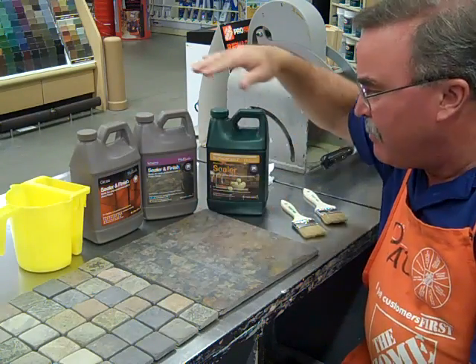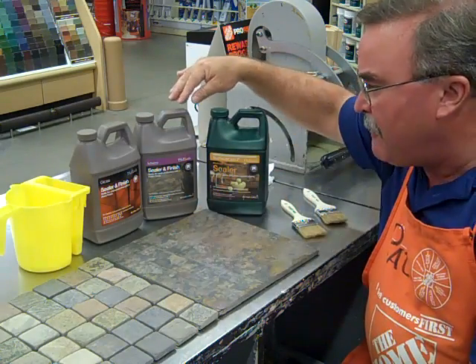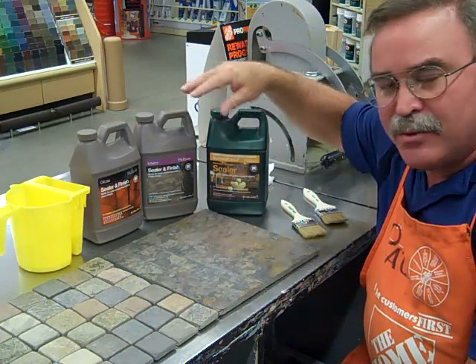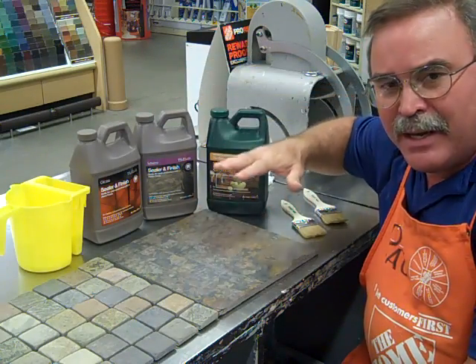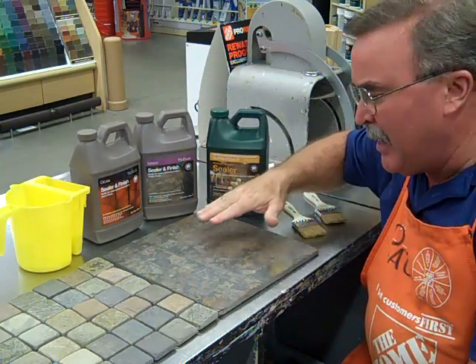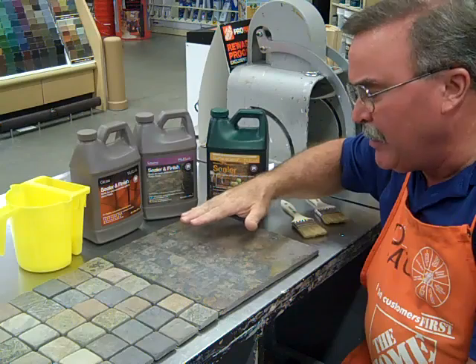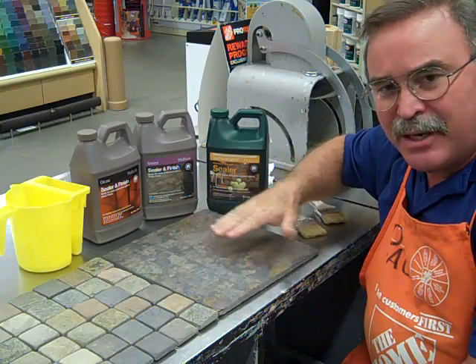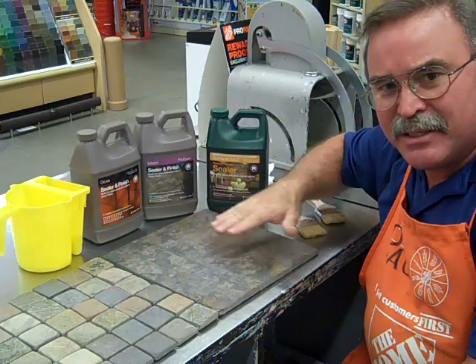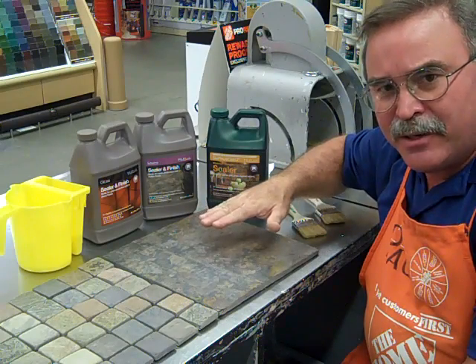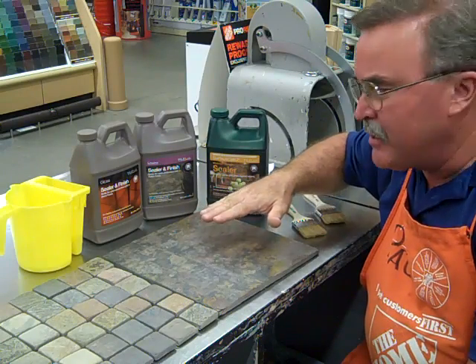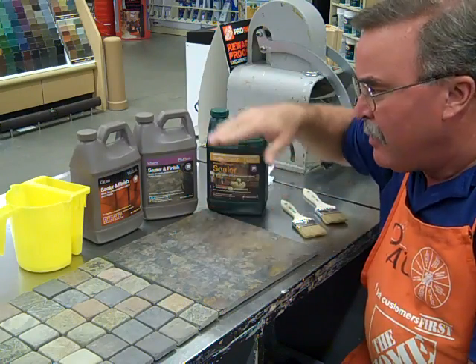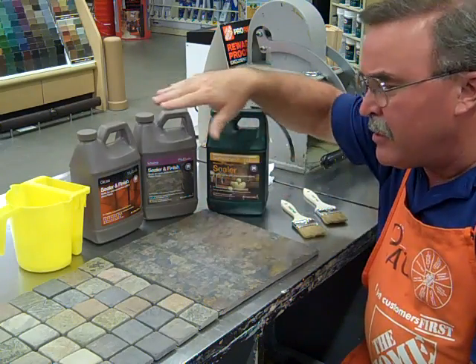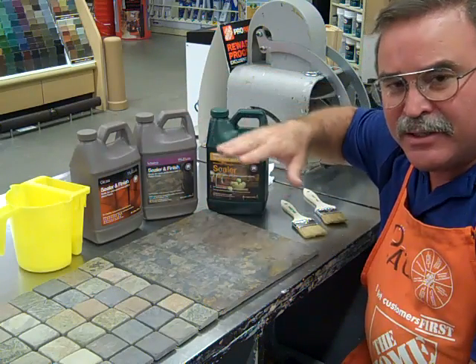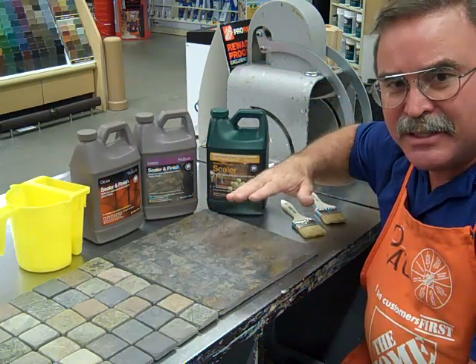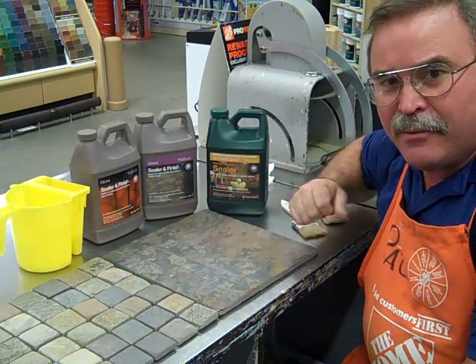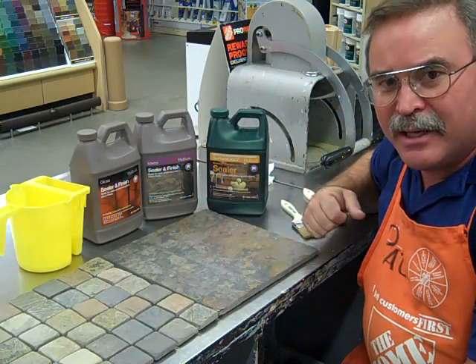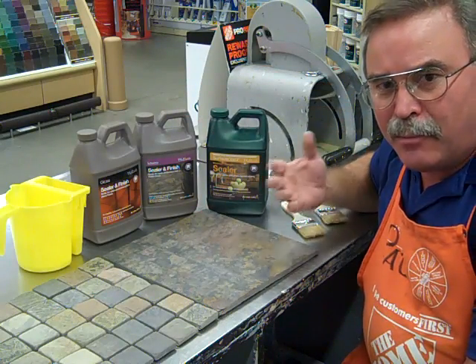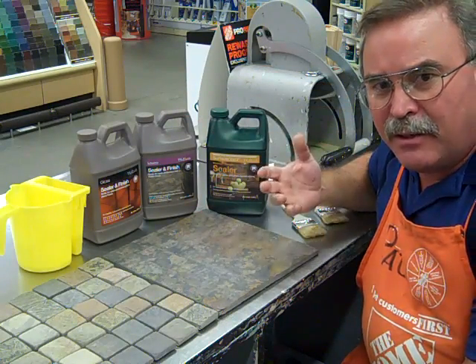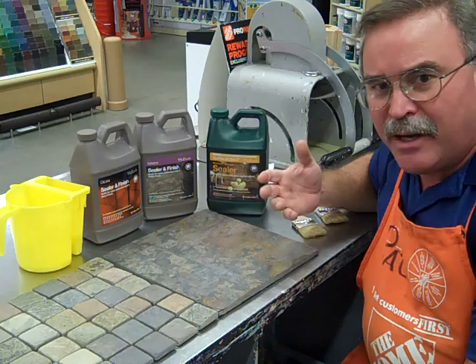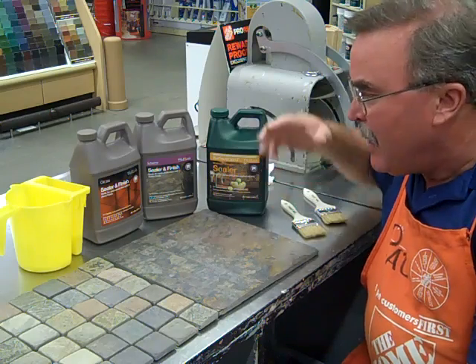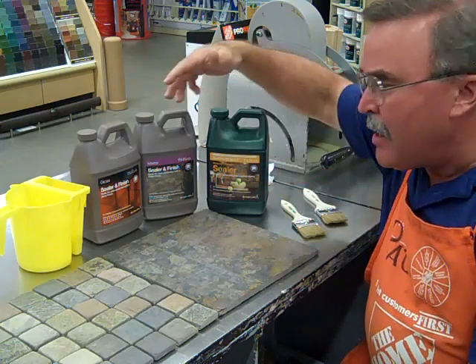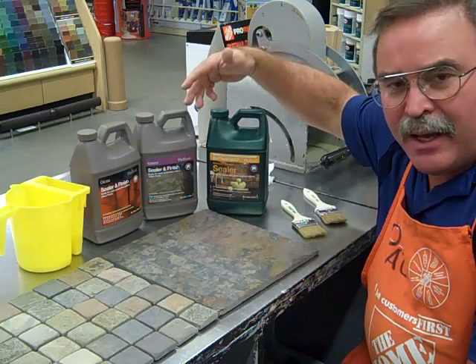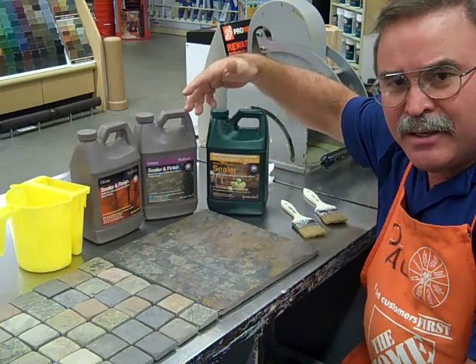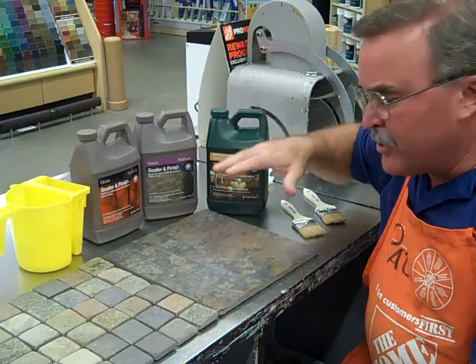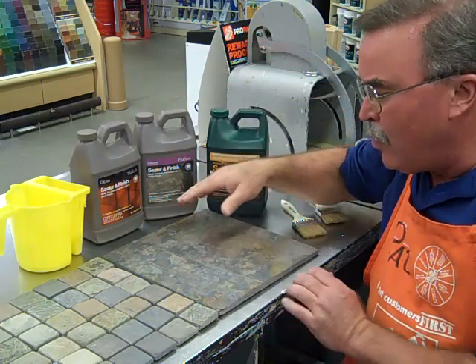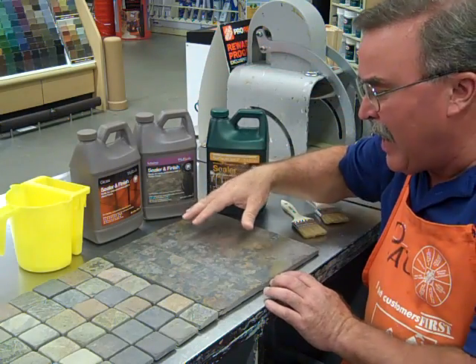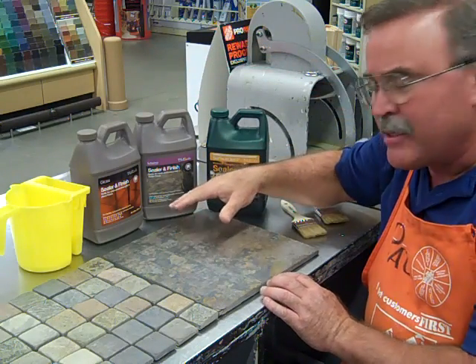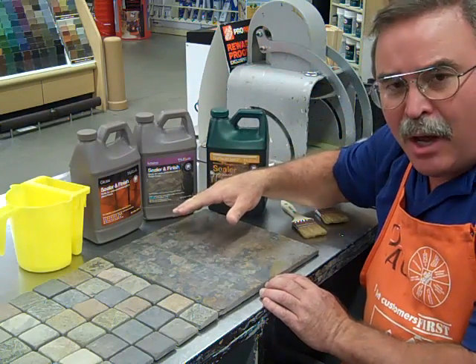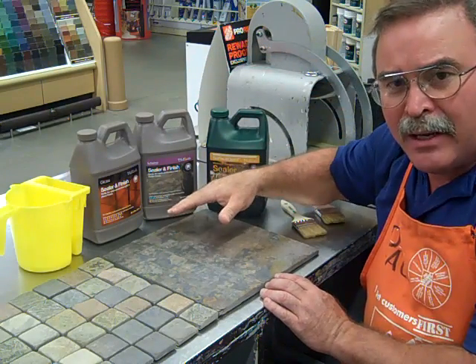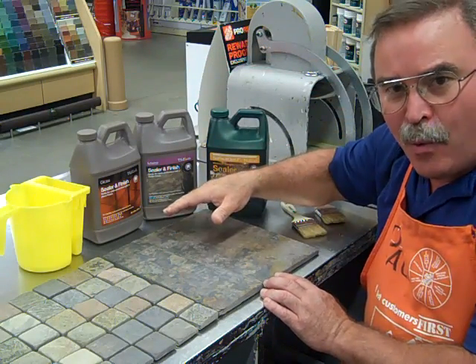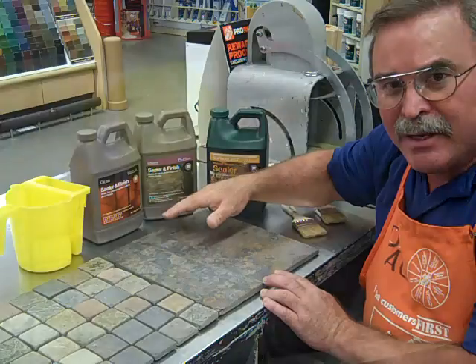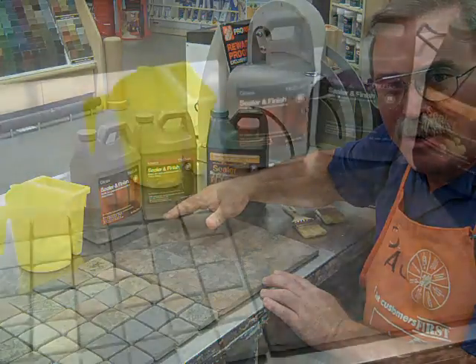The matte finish will maintain a look somewhat similar to this. The gloss finish does exactly what it says — it will bring the gloss up. In either case, the stone will be enhanced, a whole lot like wetting a stone.